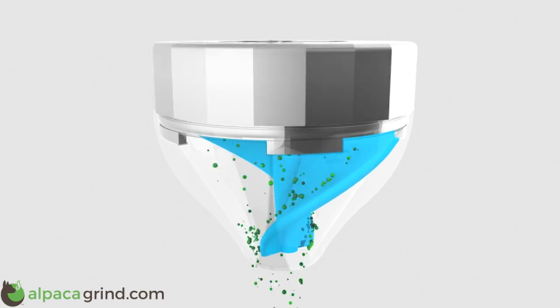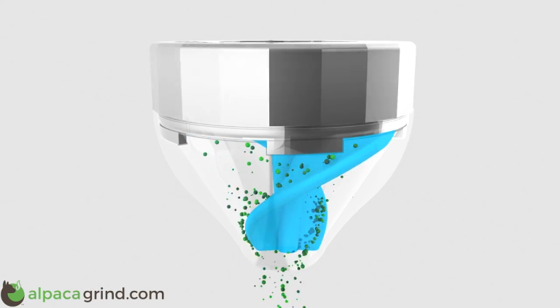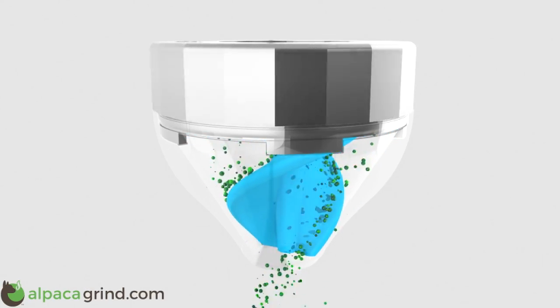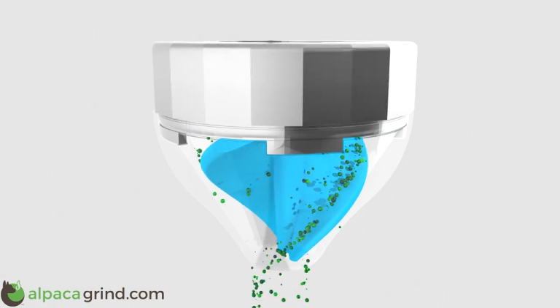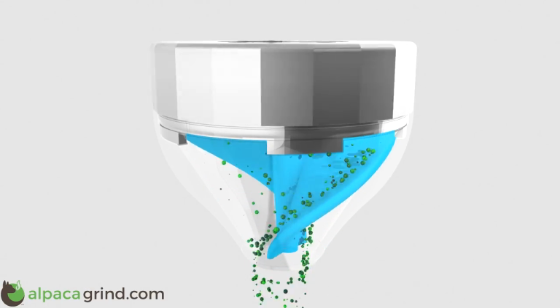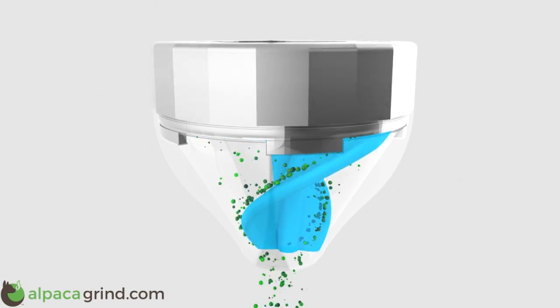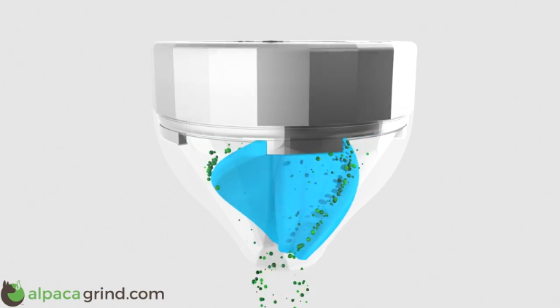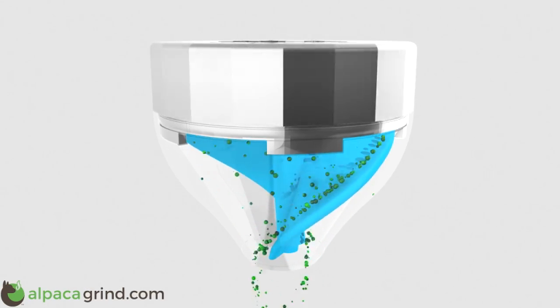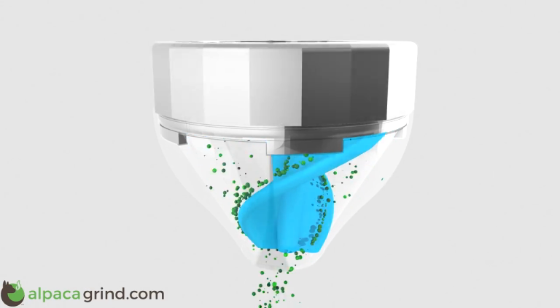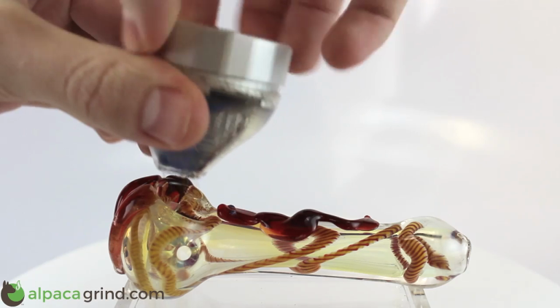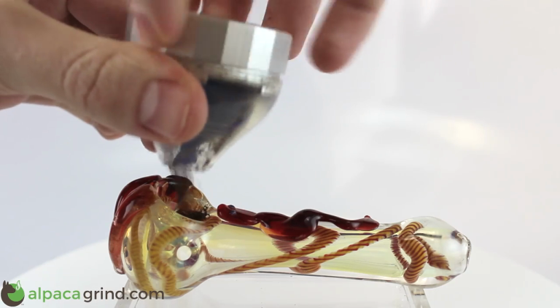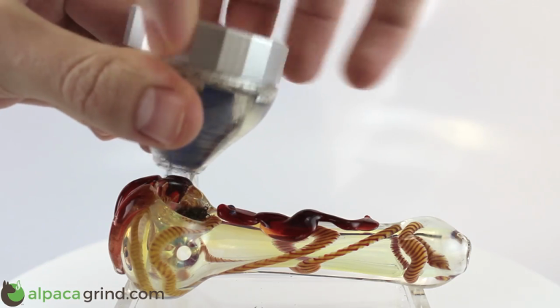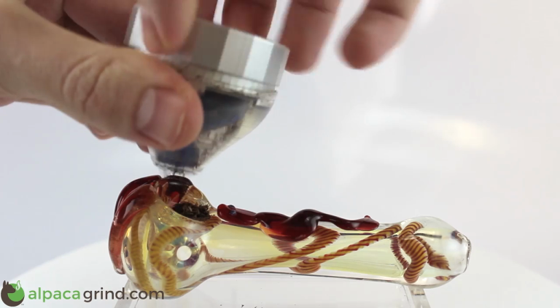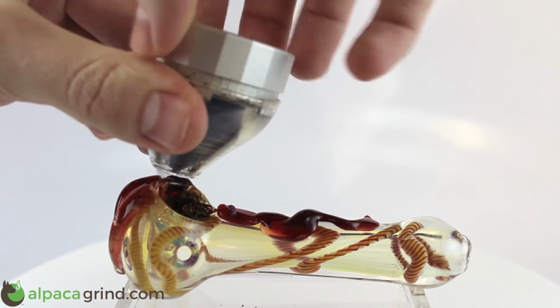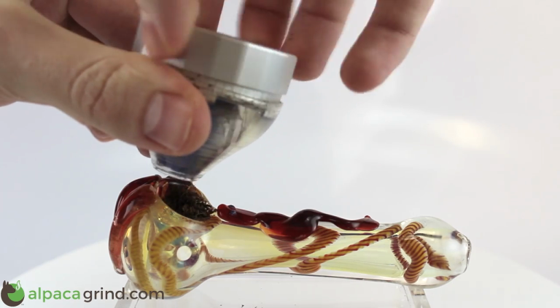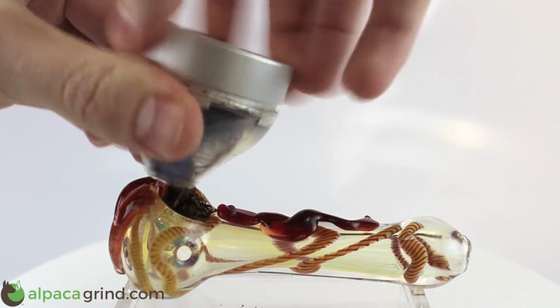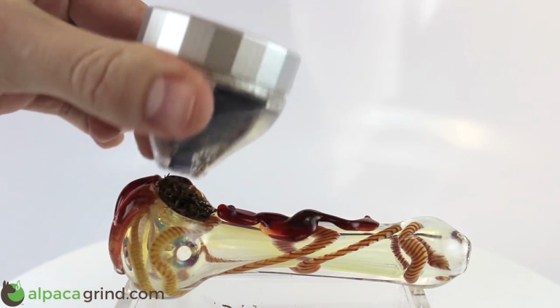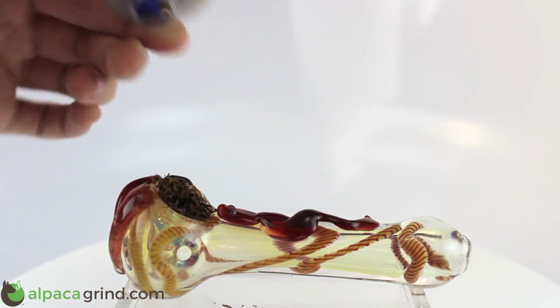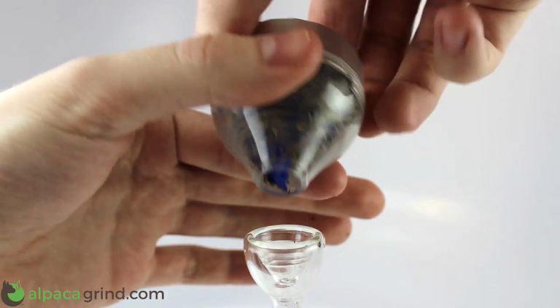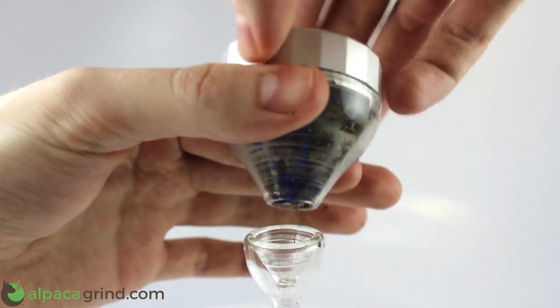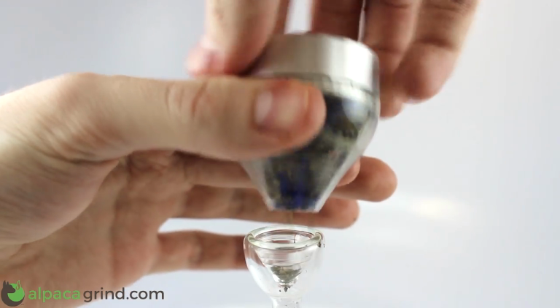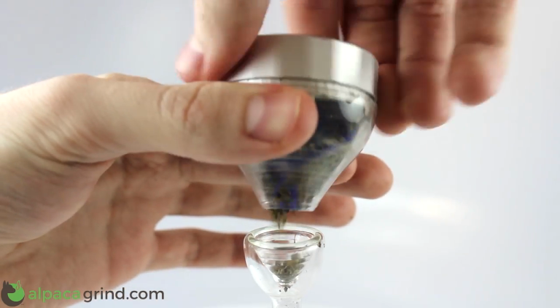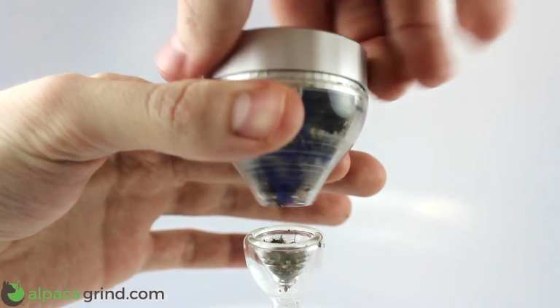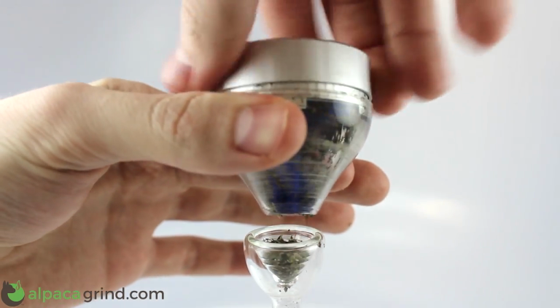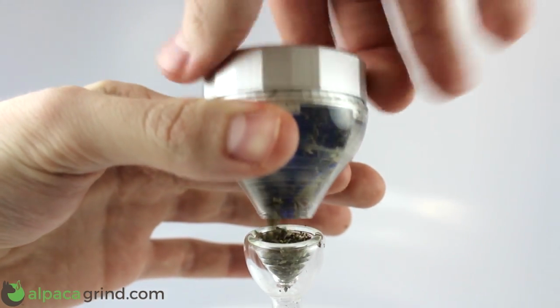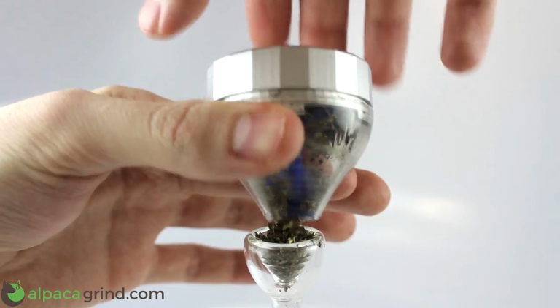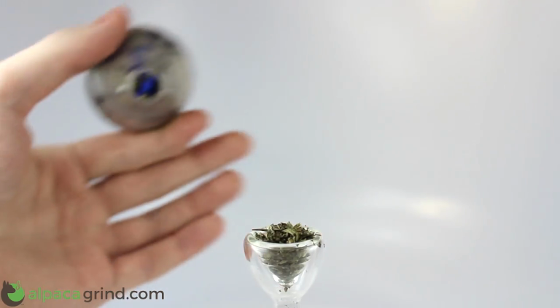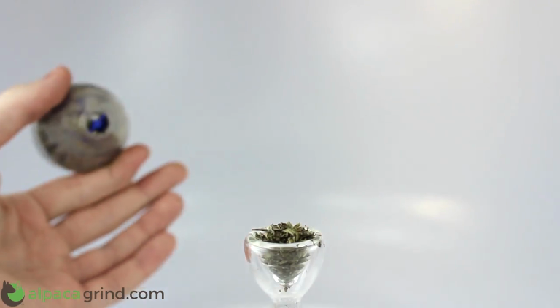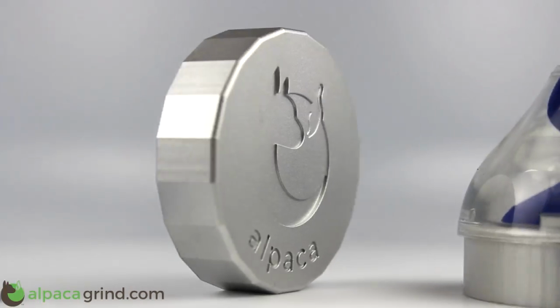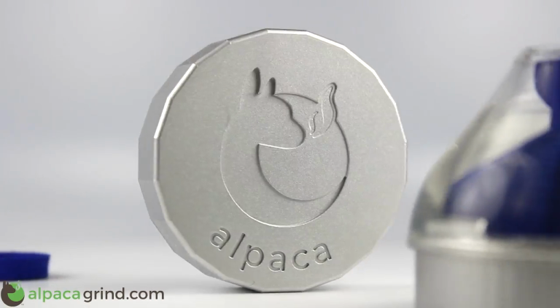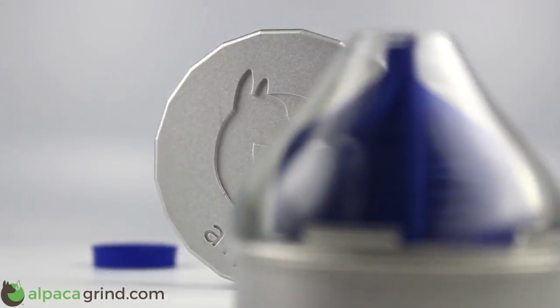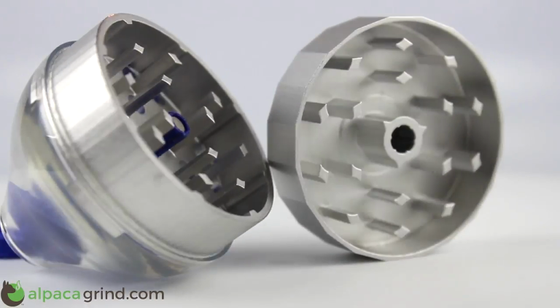Alpaca's patent-pending dispensing system uses a double helix screw that twists when you rotate the grinder — it's like a super fast conveyor belt for your herbs. You can grind and dispense in under 10 seconds, guaranteed.